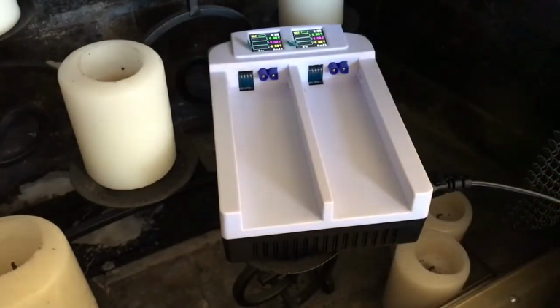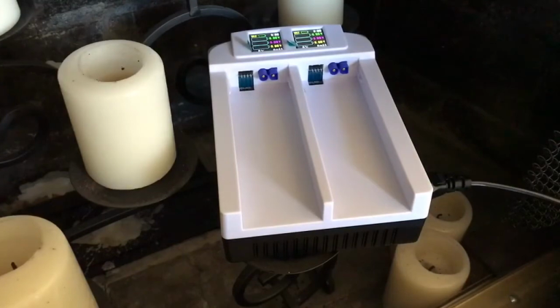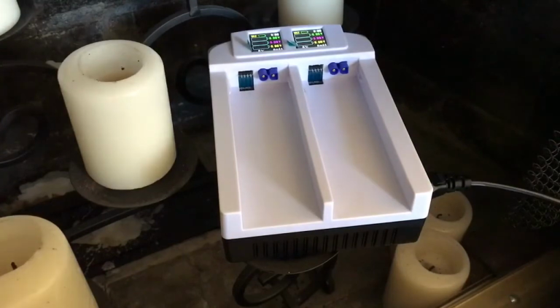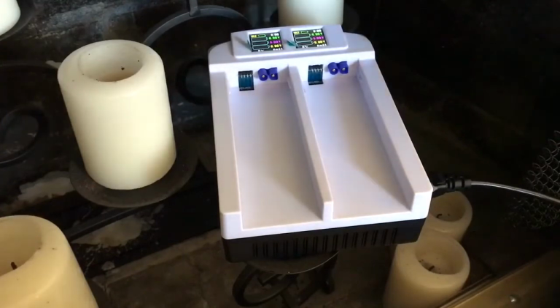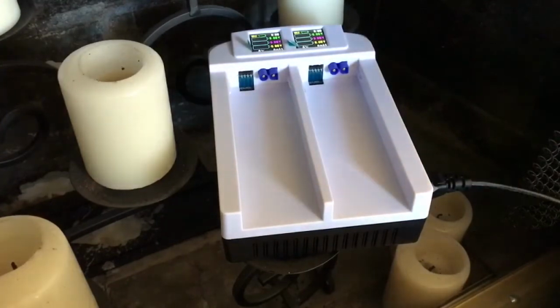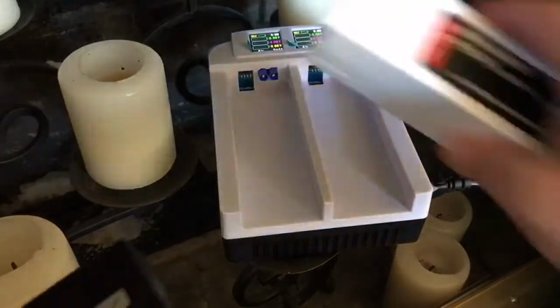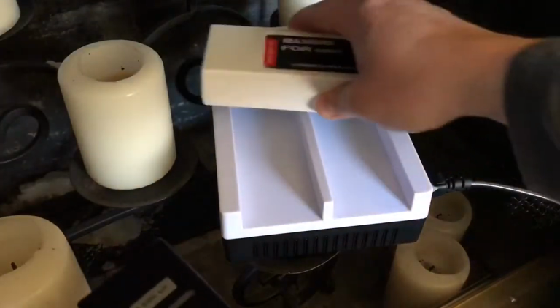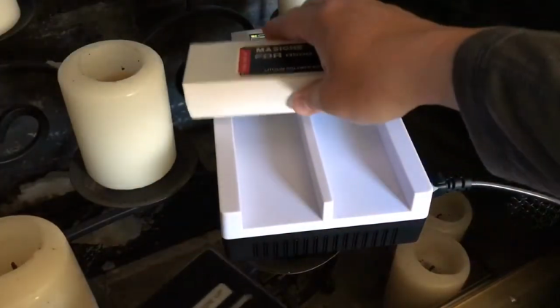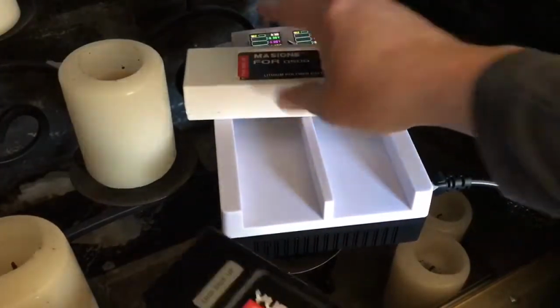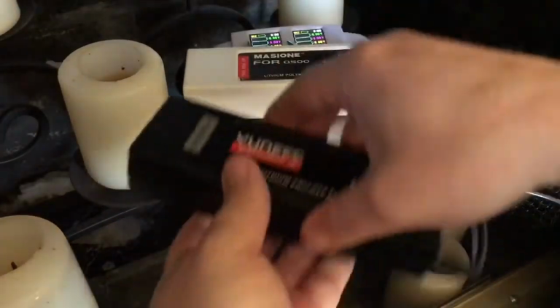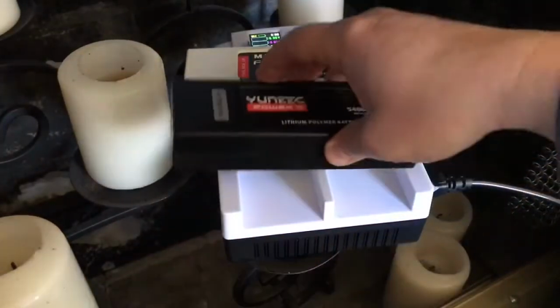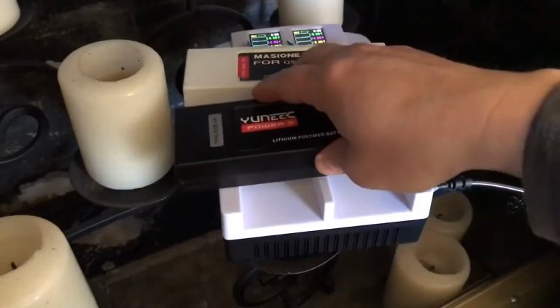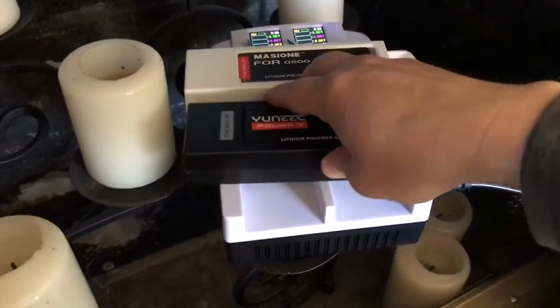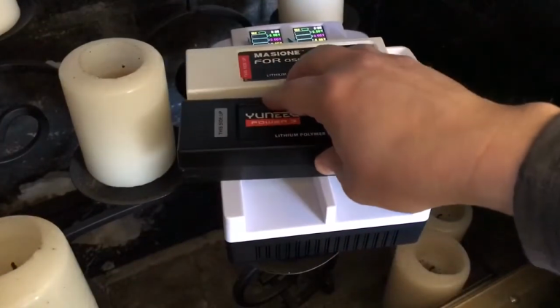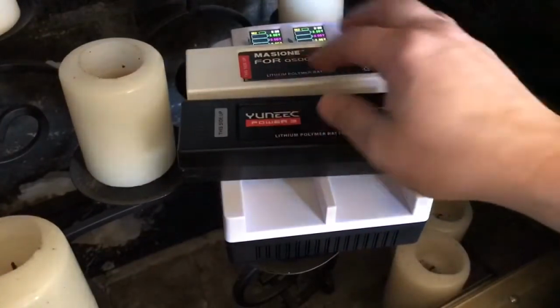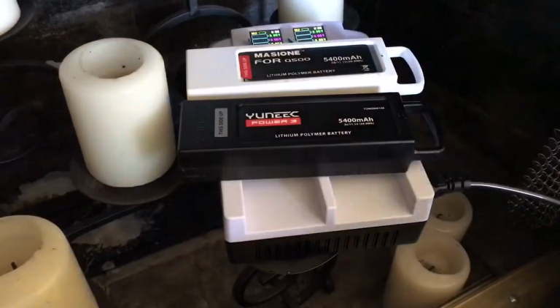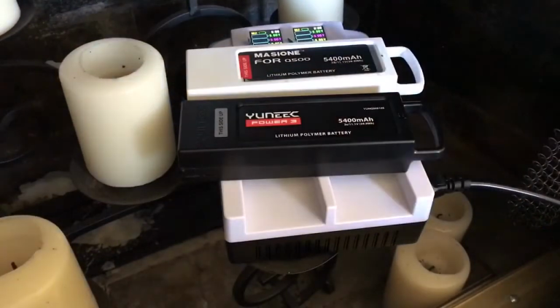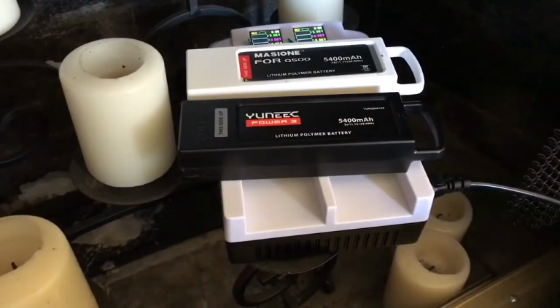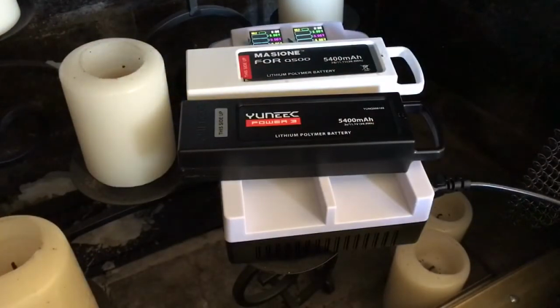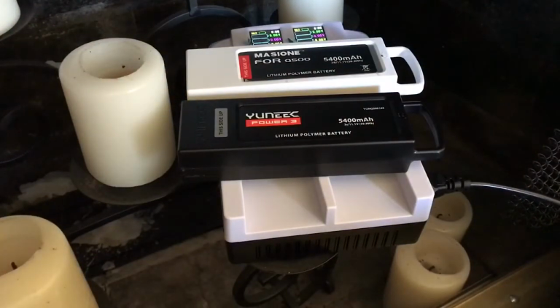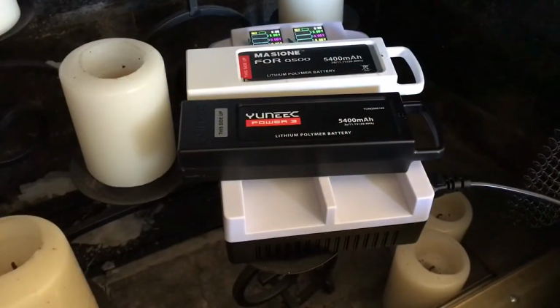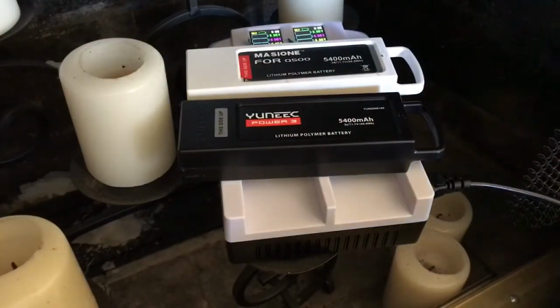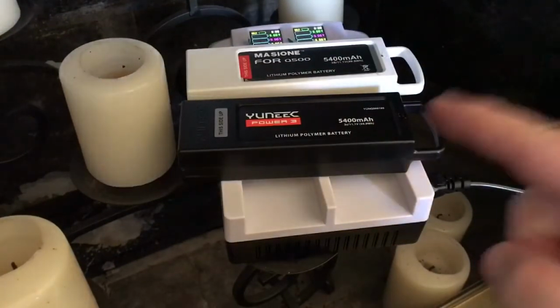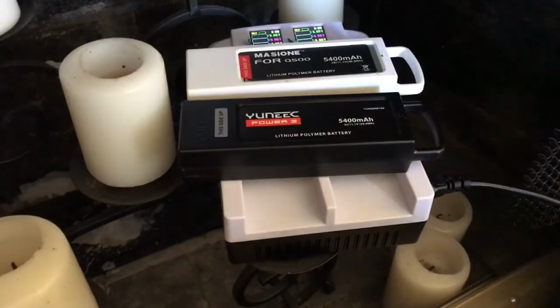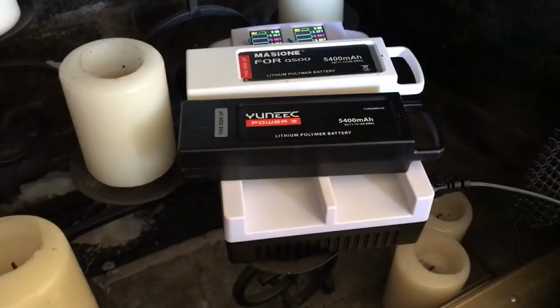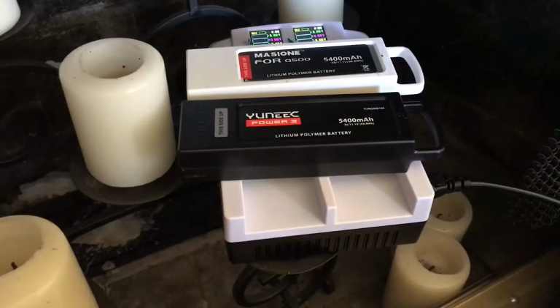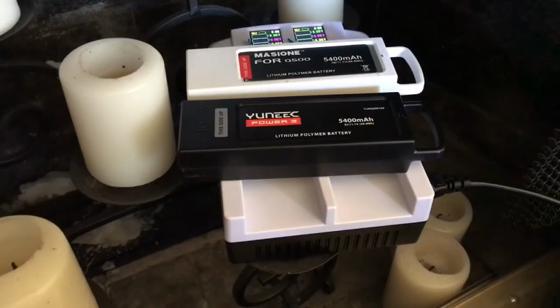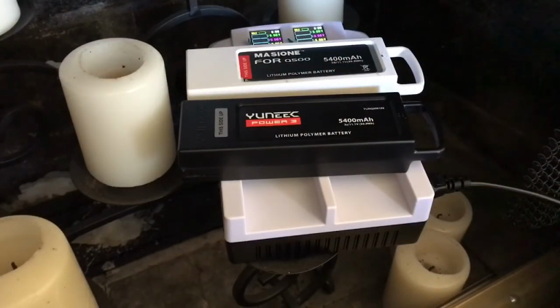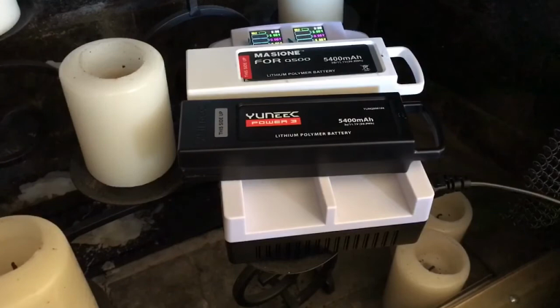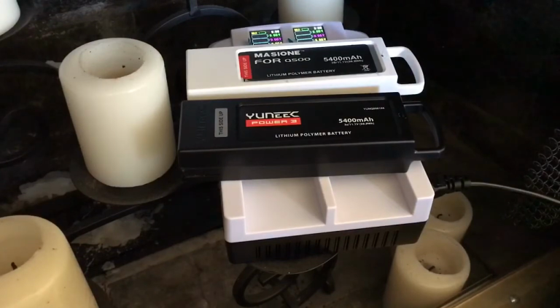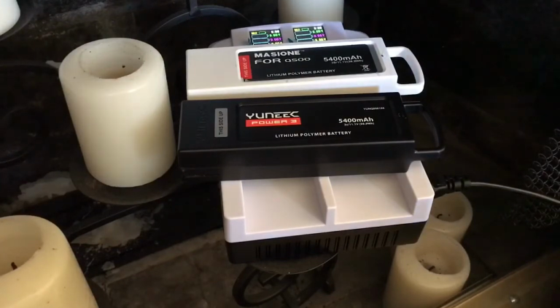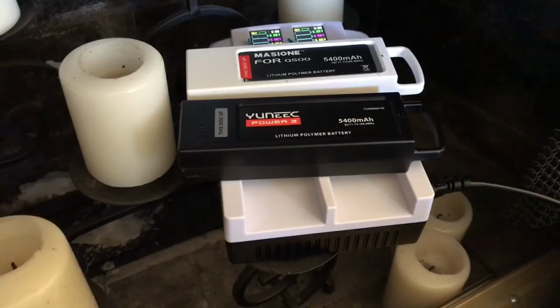That is the function and charging of this charger. It works well — charged up these two batteries from about 60% to a full charge in 49 minutes. Now I'm going to go fly them and have some fun. Thanks for watching, everyone have a great day.